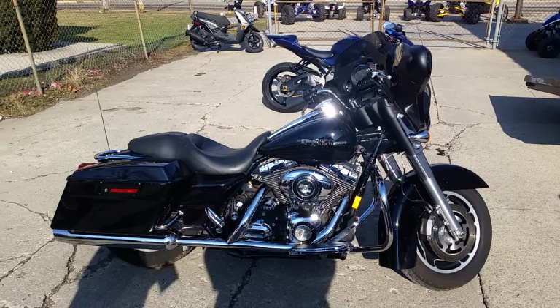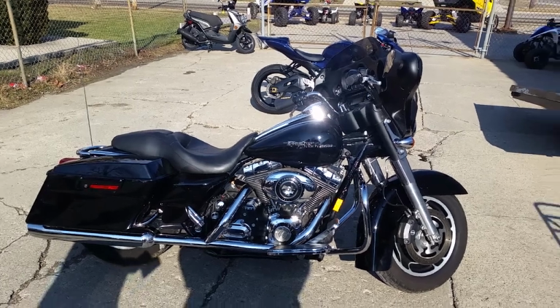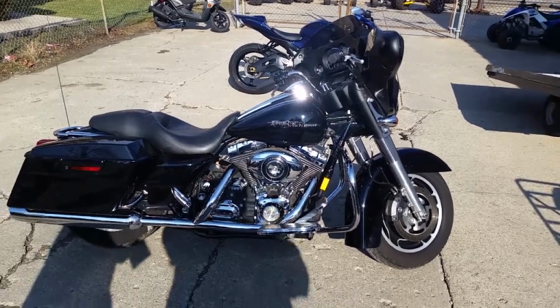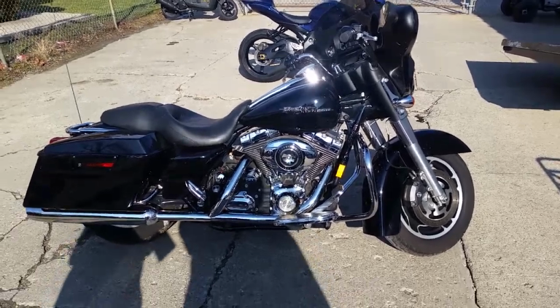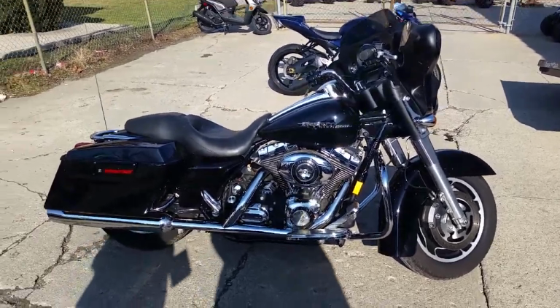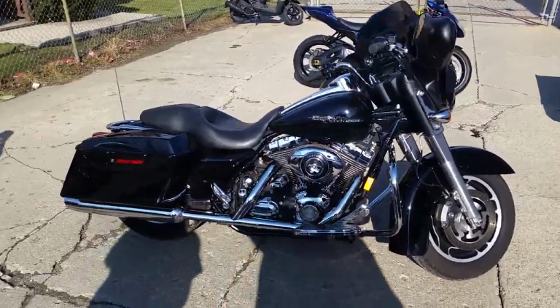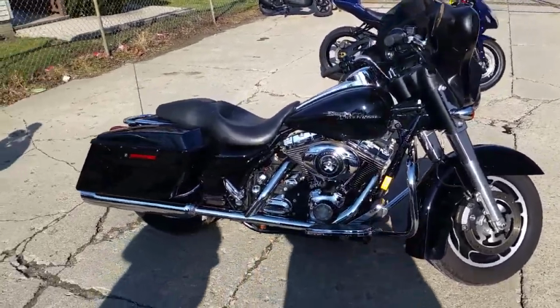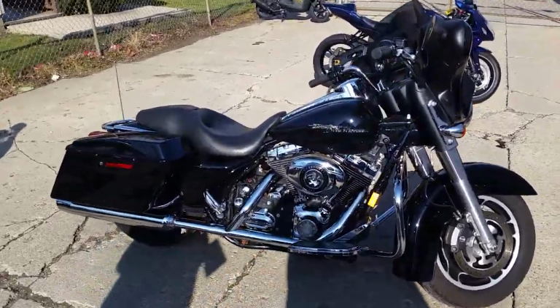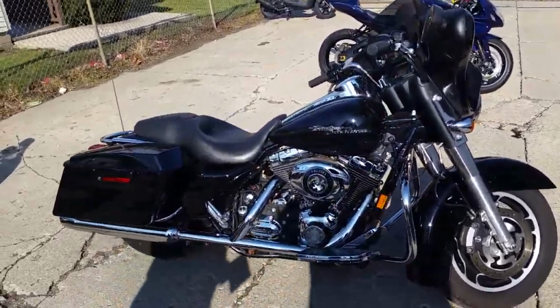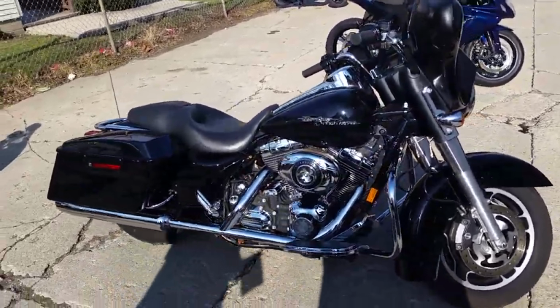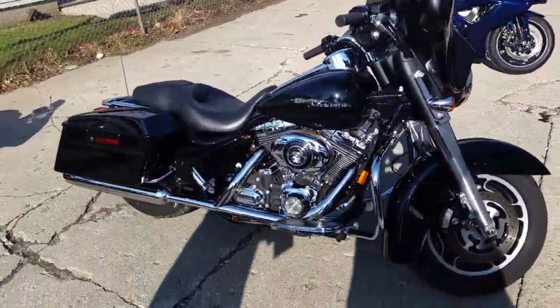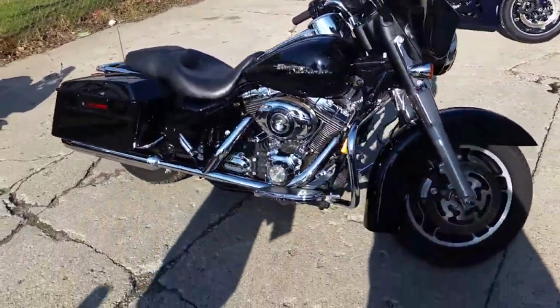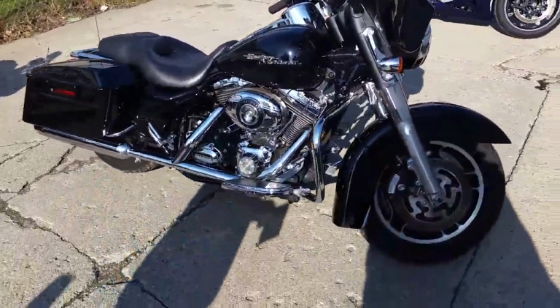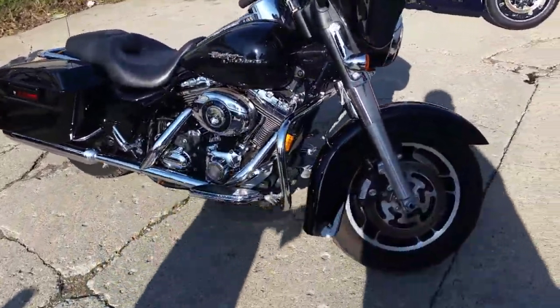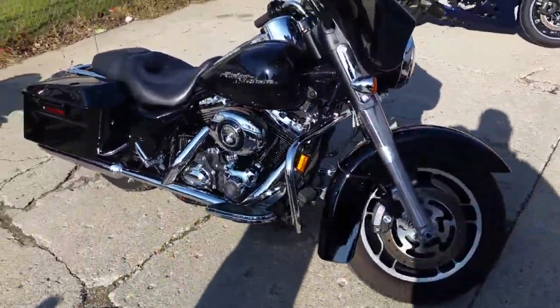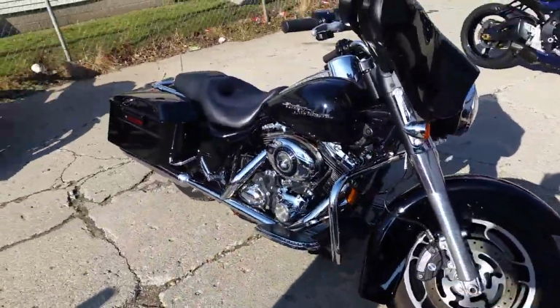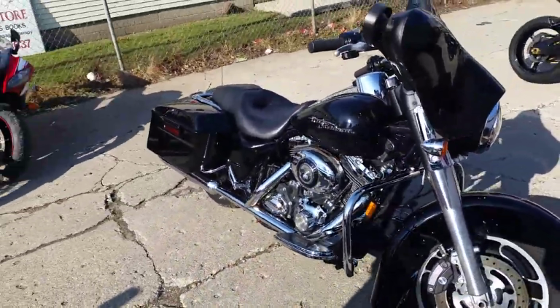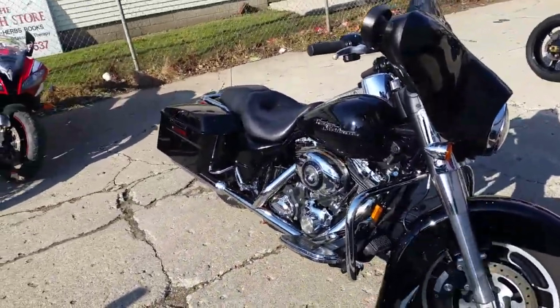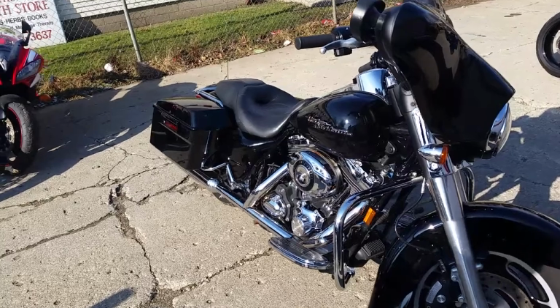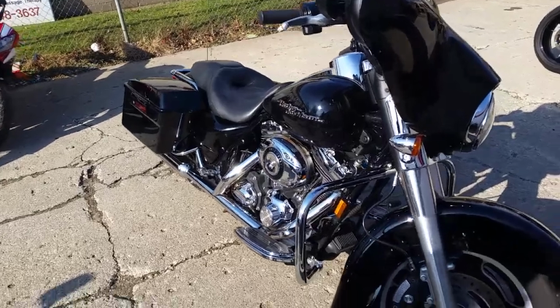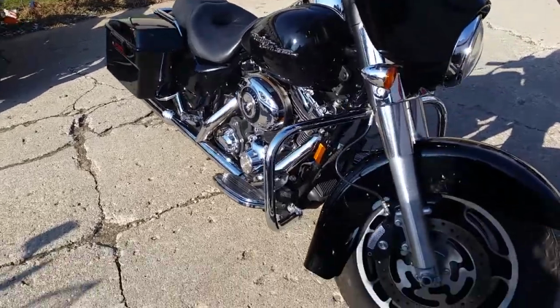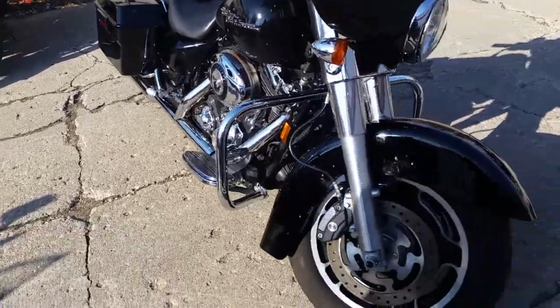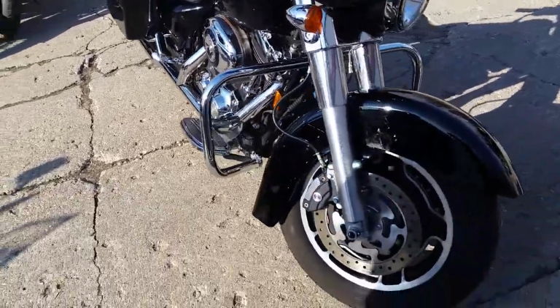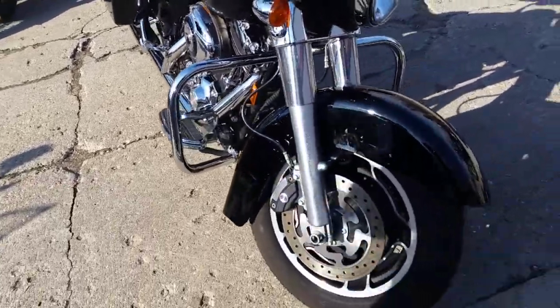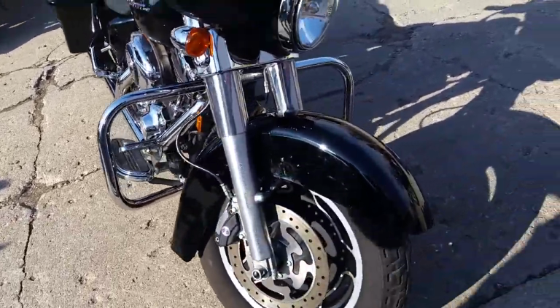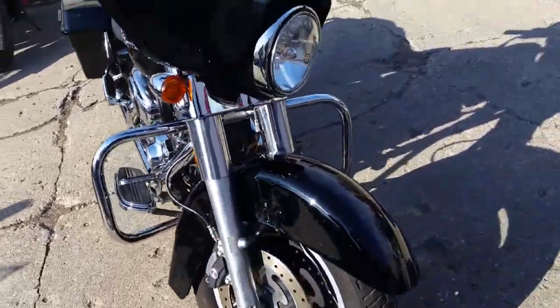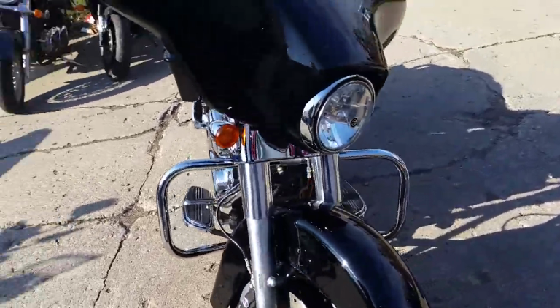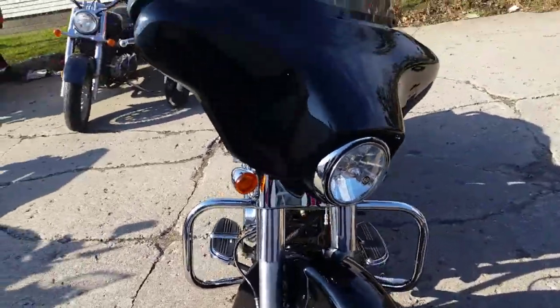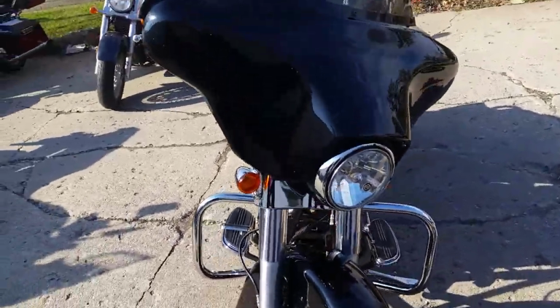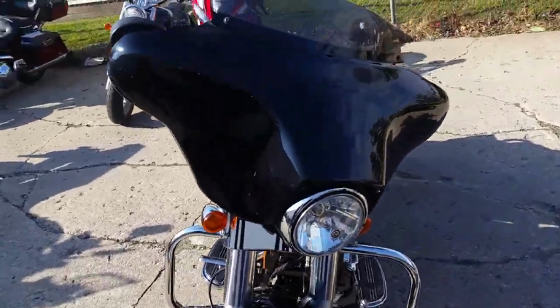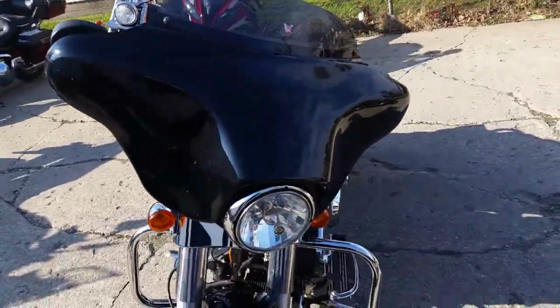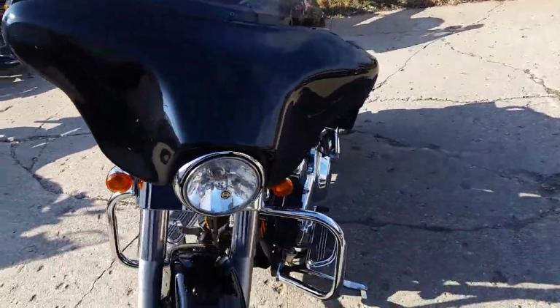Hey guys, Chad and Andrew here at Approval Power Sports. Man, this is Harley Headquarters. We've got over 80 used Harleys in our showroom, and we've got guaranteed financing on all of them.